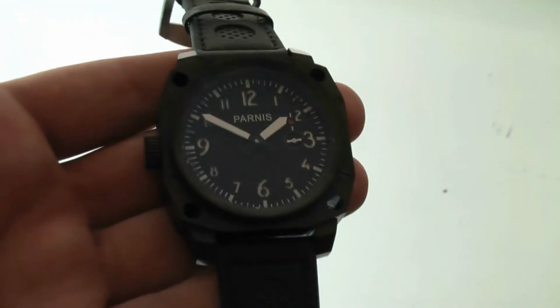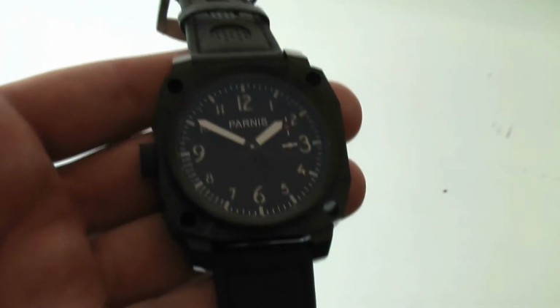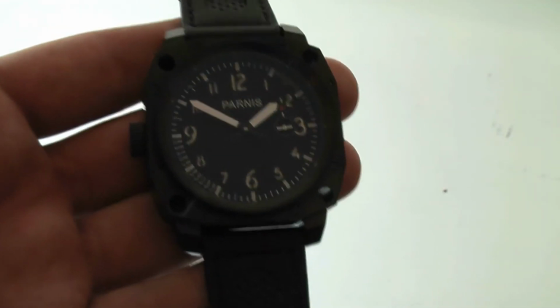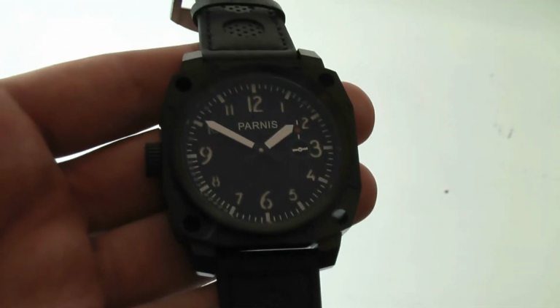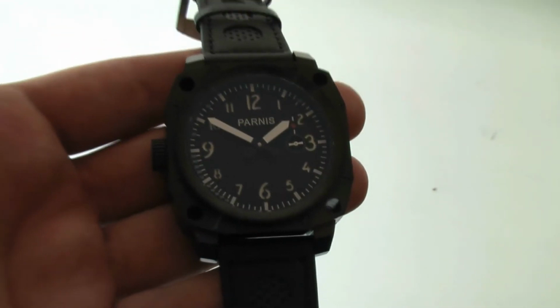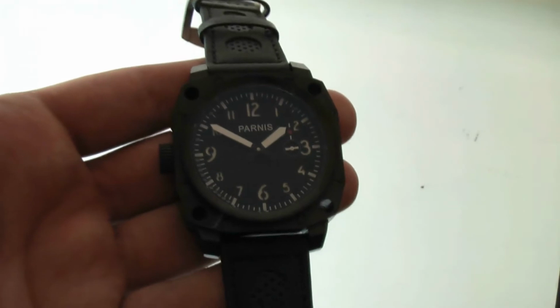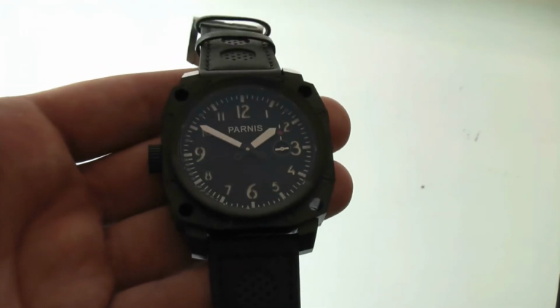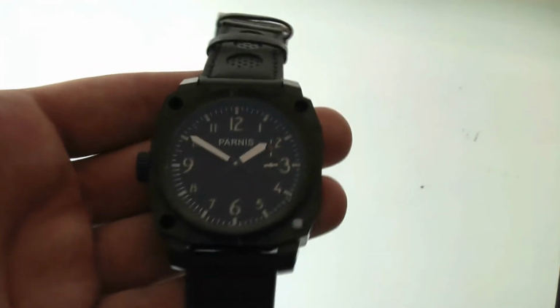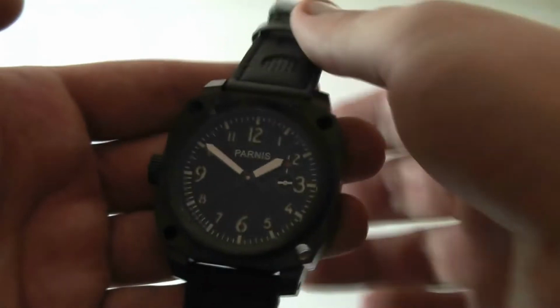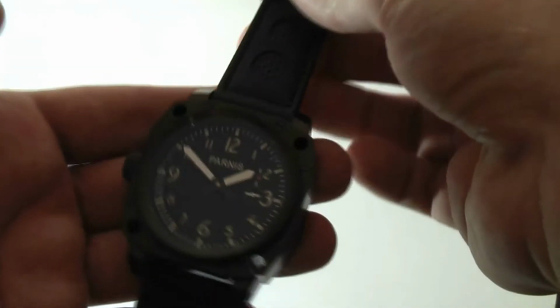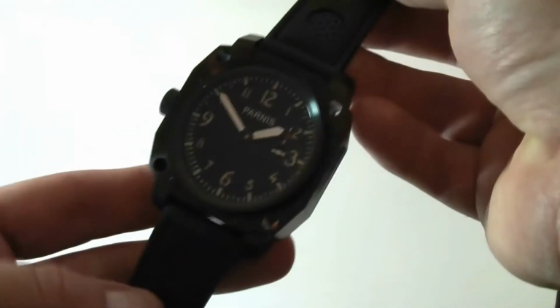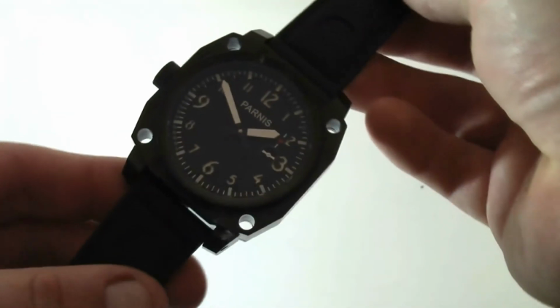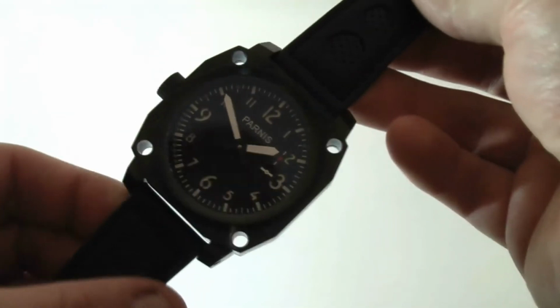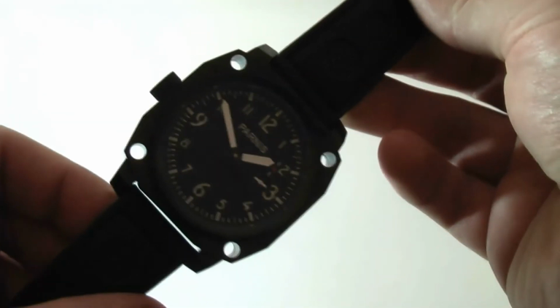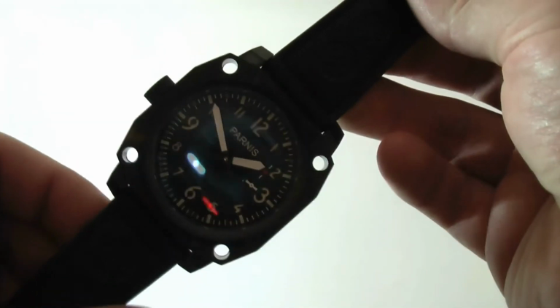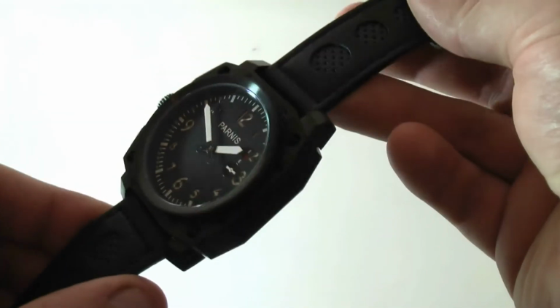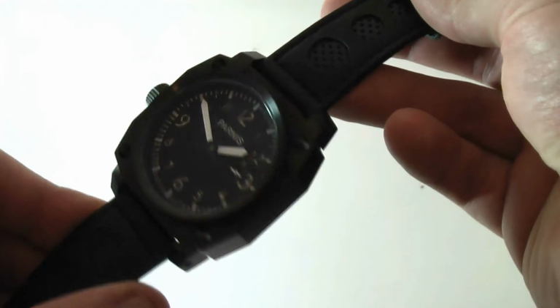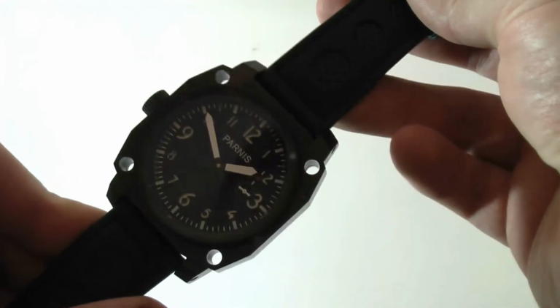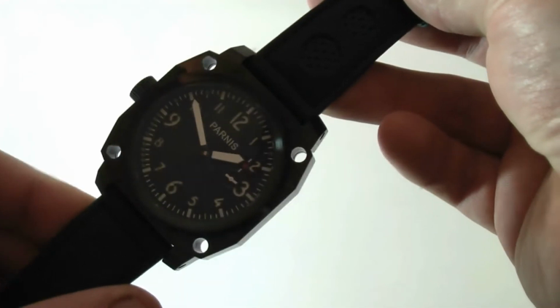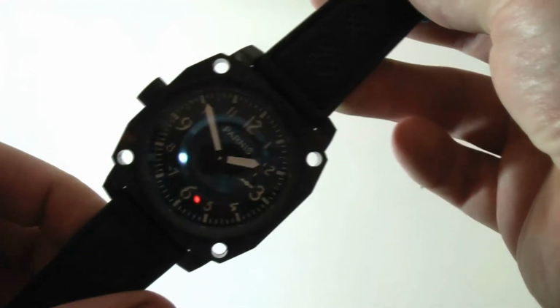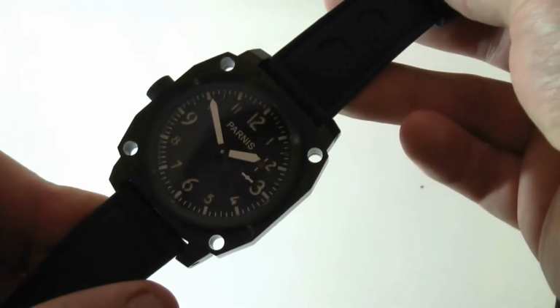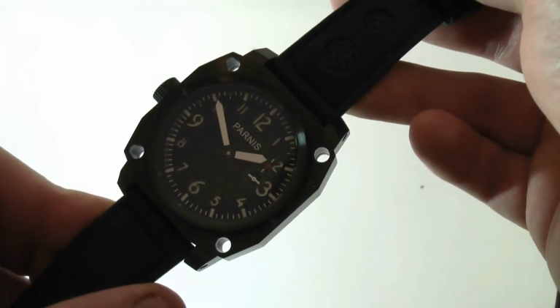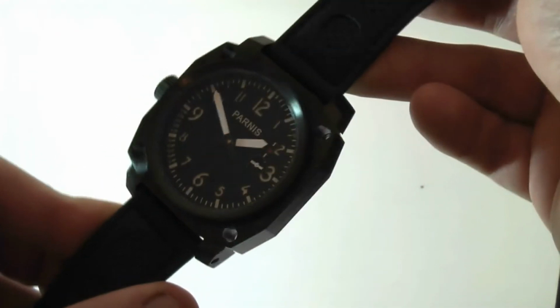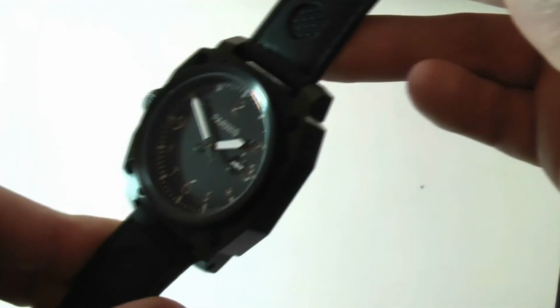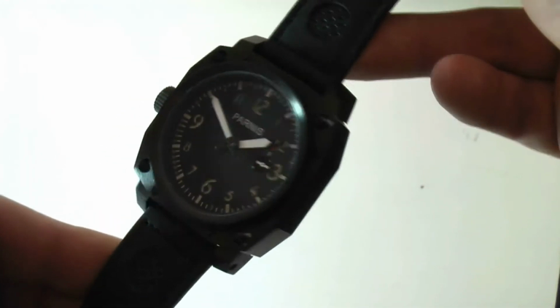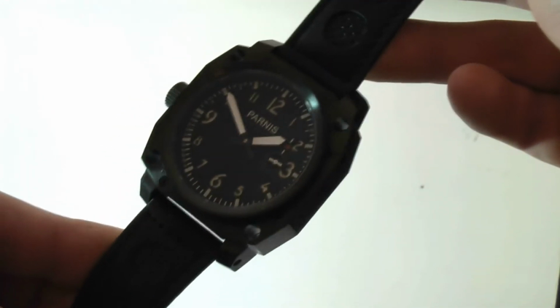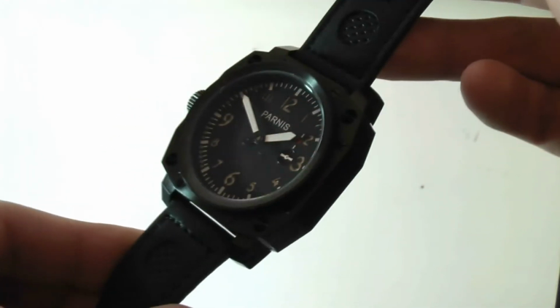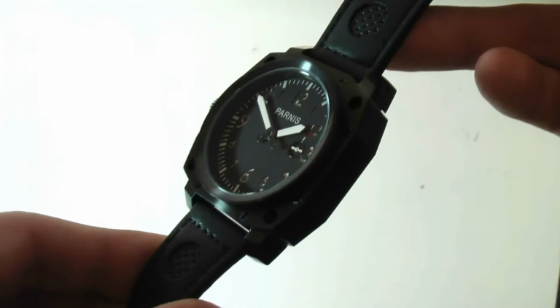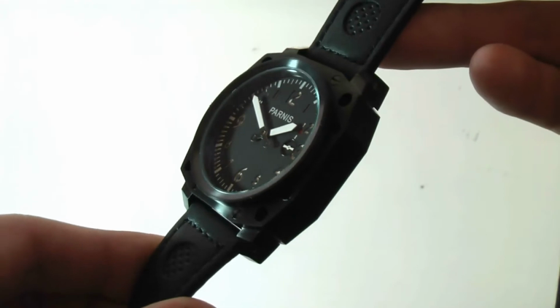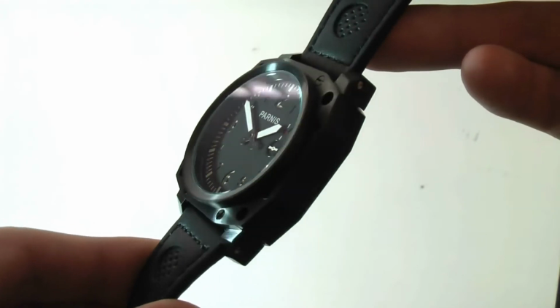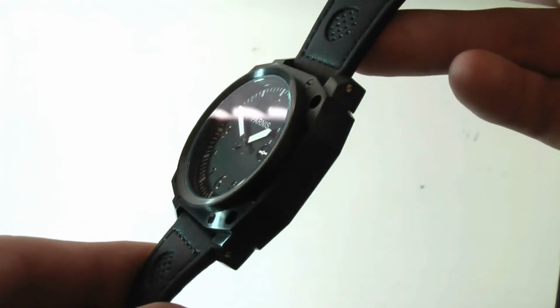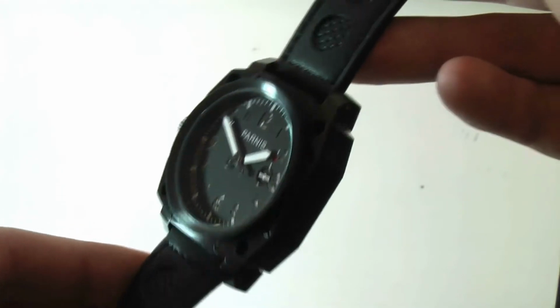Big presence on the wrist with a 50mm square watch. I'd say about as big as you can get without it being ridiculous or uncomfortable — 50mm is the max for me. But again, very, very attractive watch.